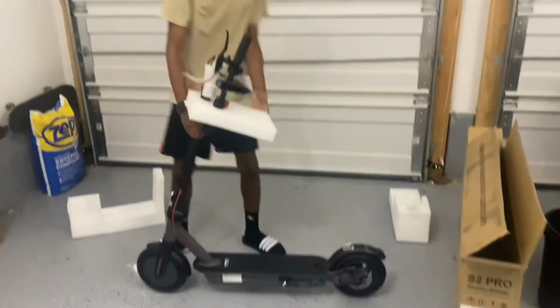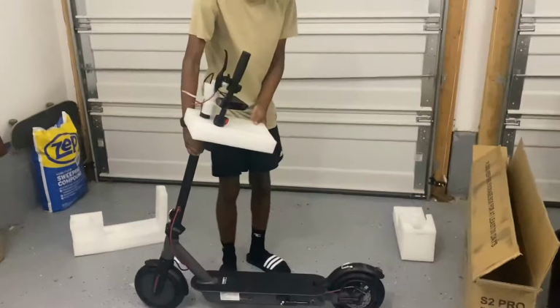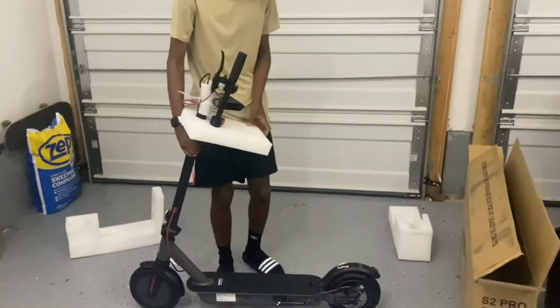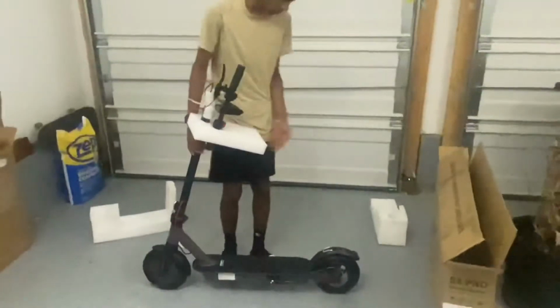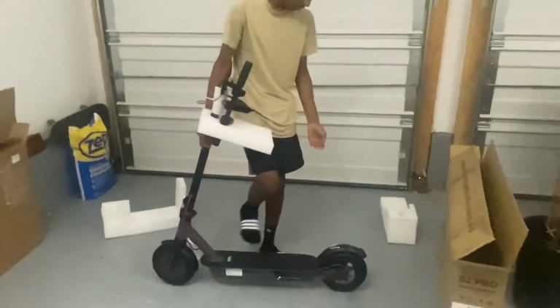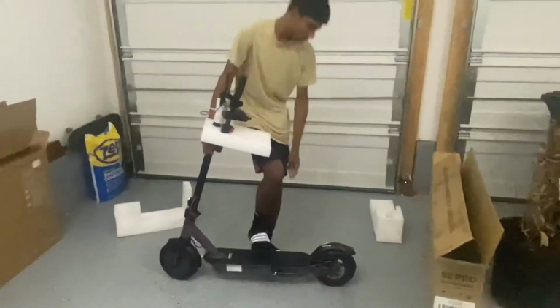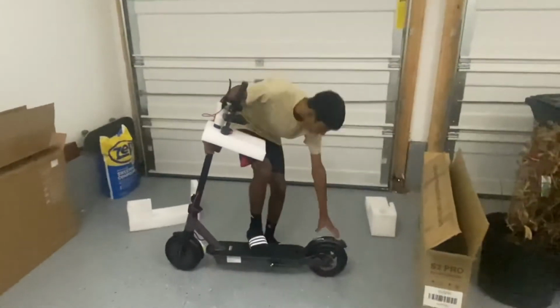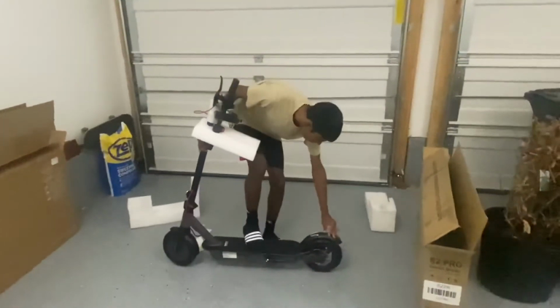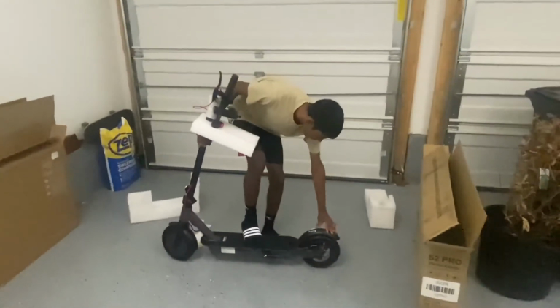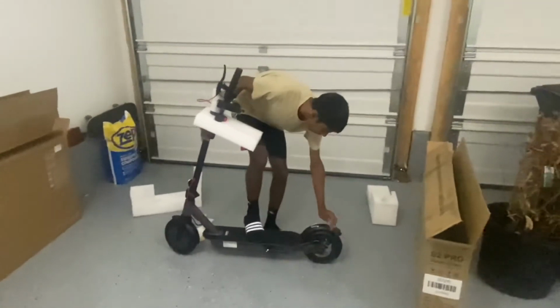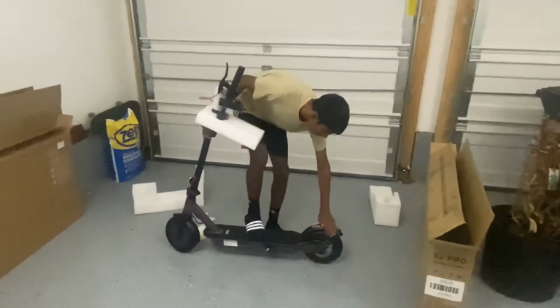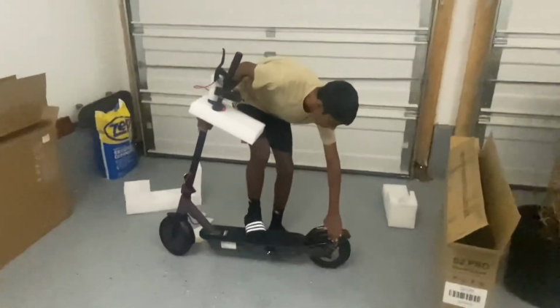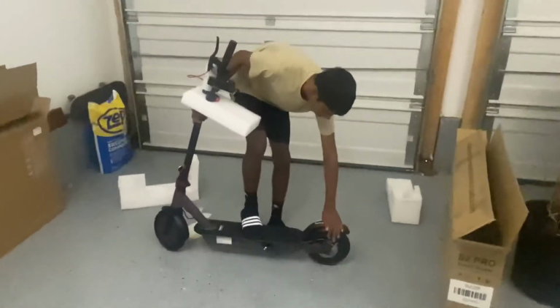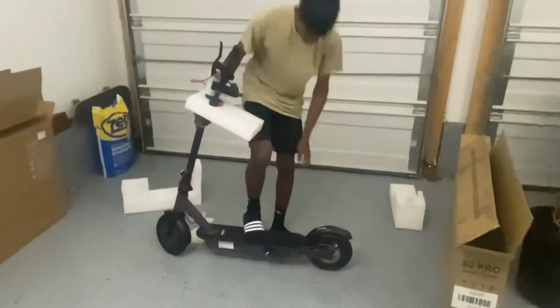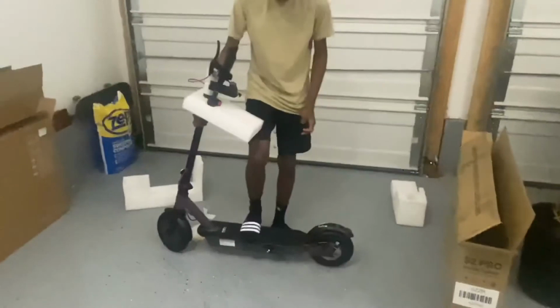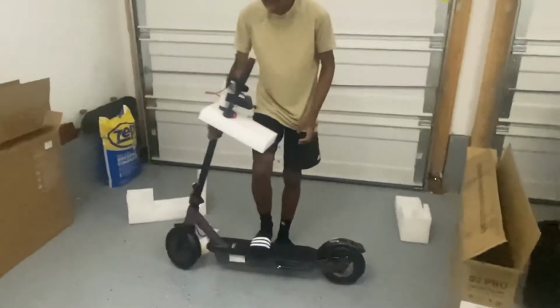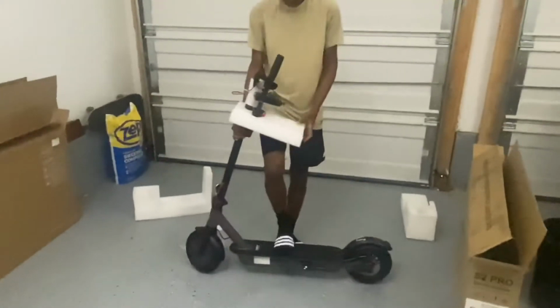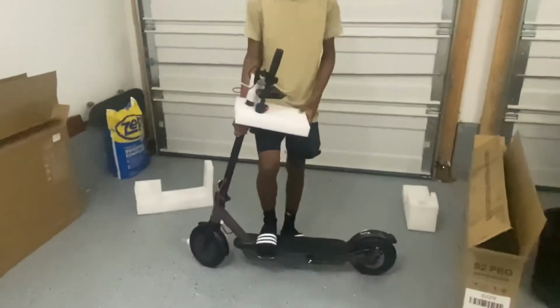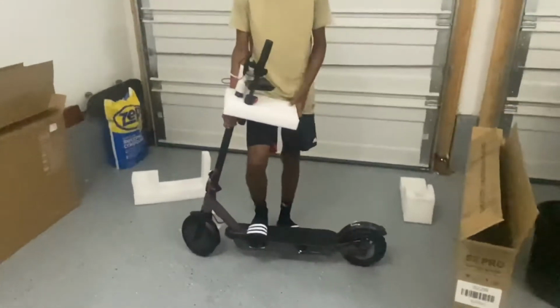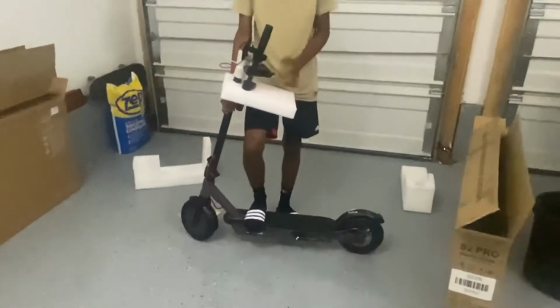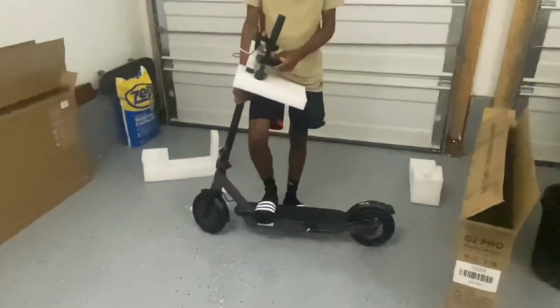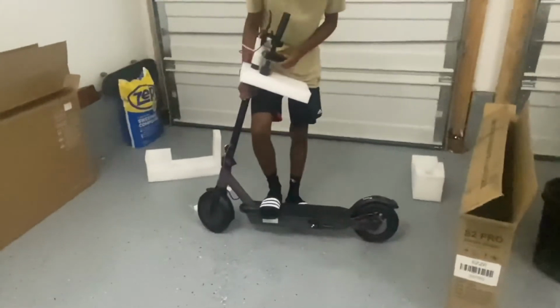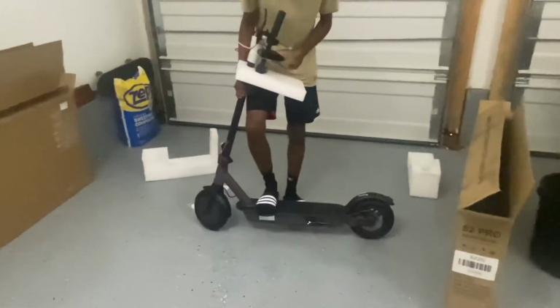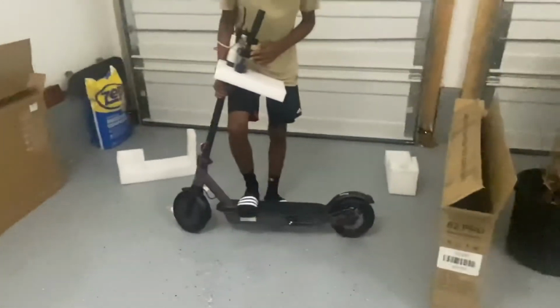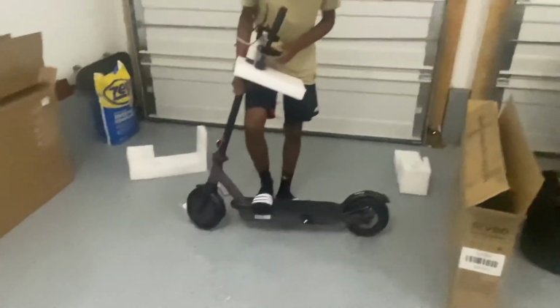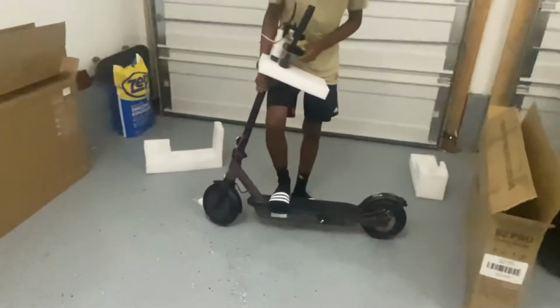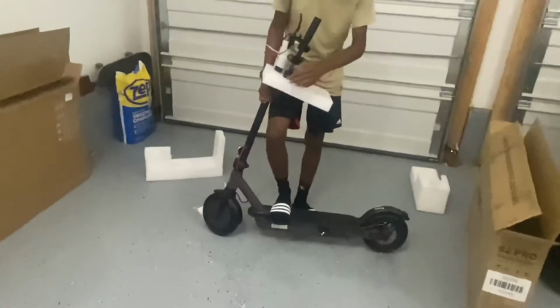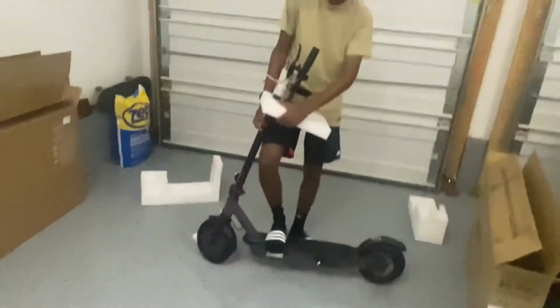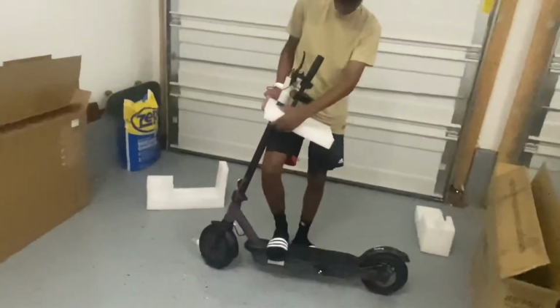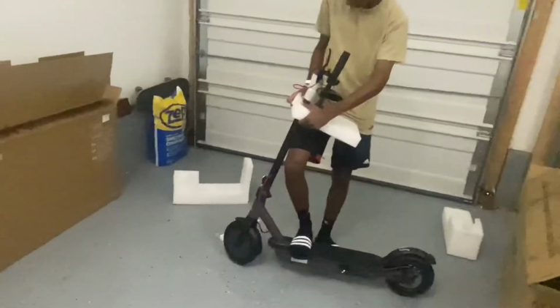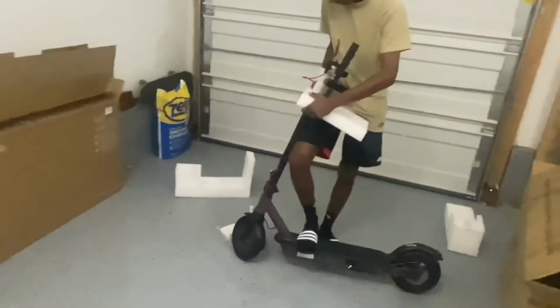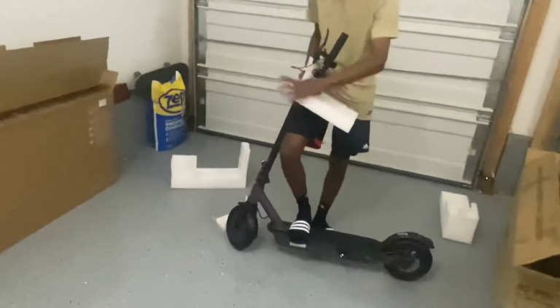The next thing — all we have to do — the scooter is actually 90% assembled. So the only thing we have to do is assemble the handlebars. And yeah, pretty much it. You're good to go.